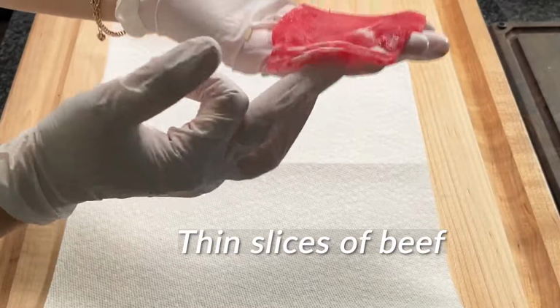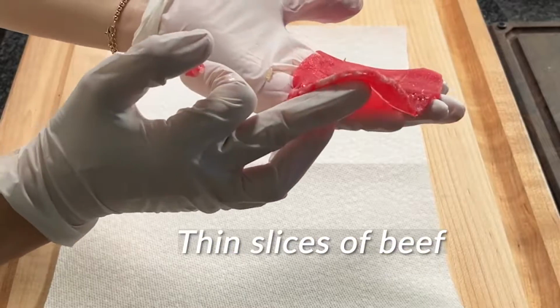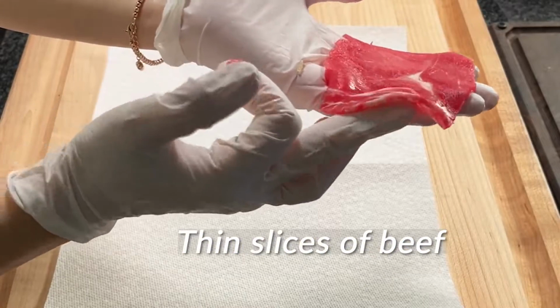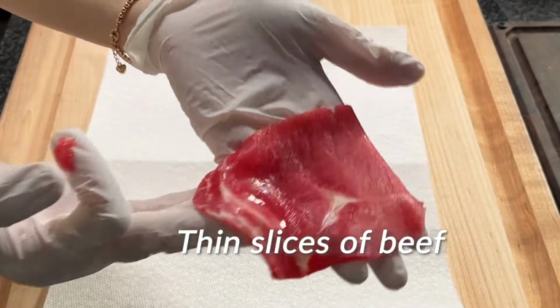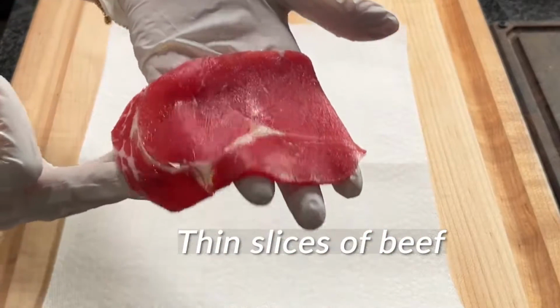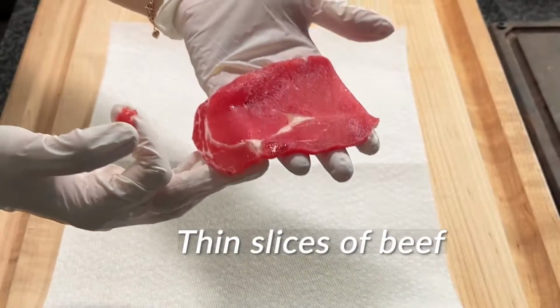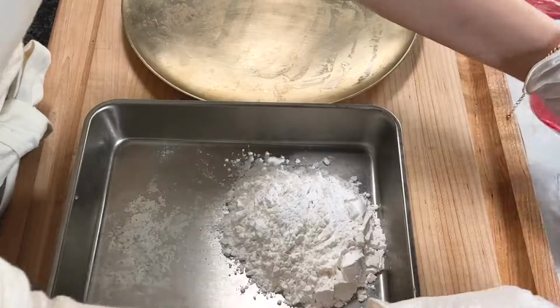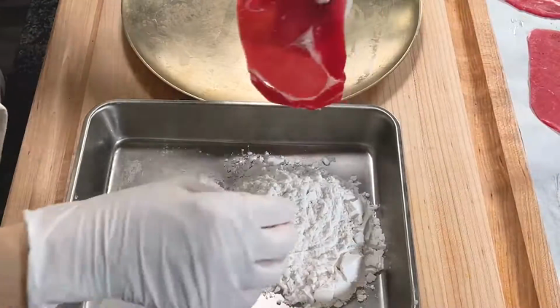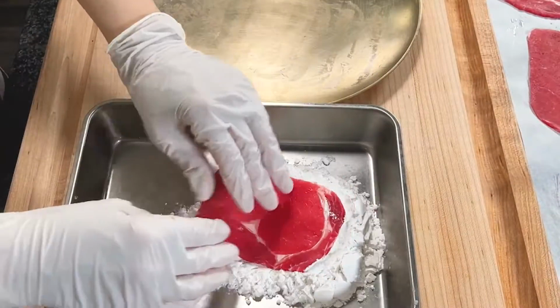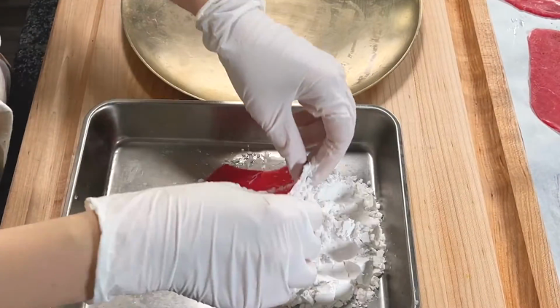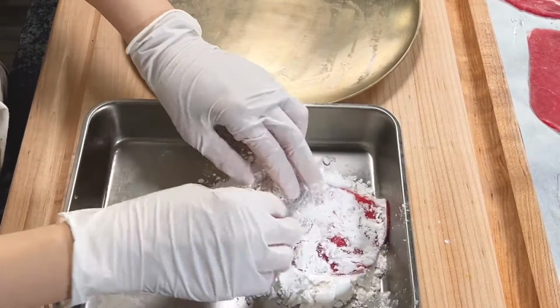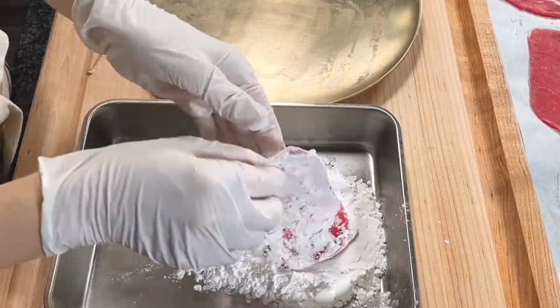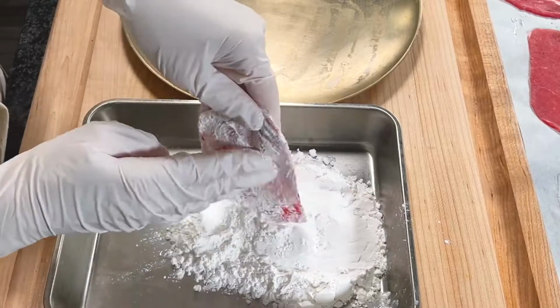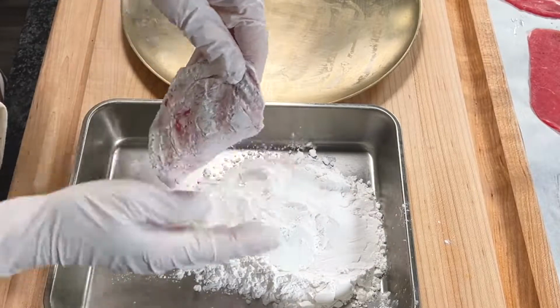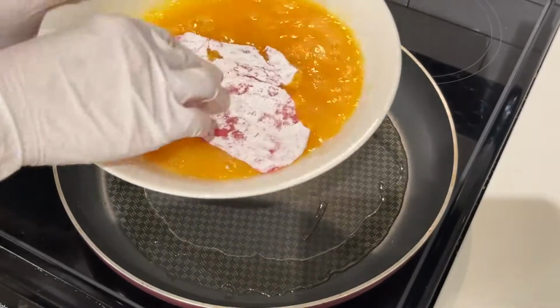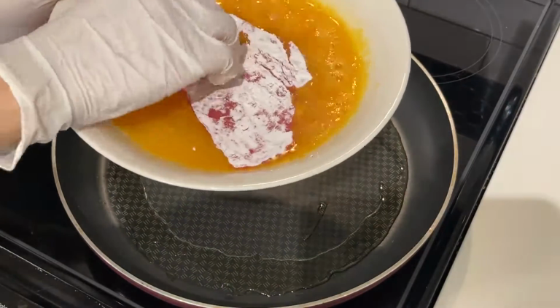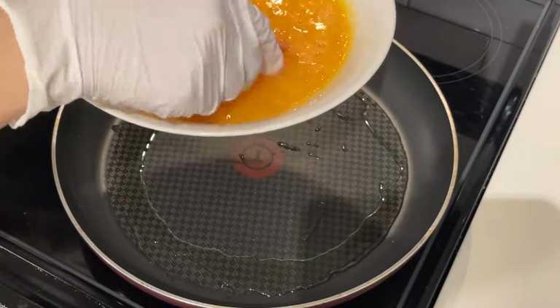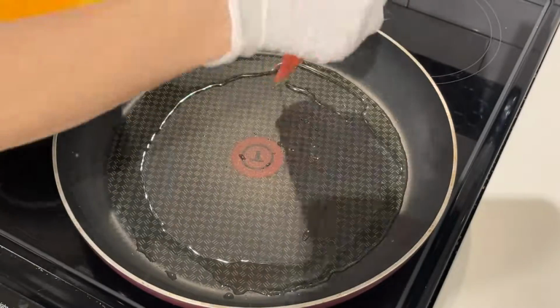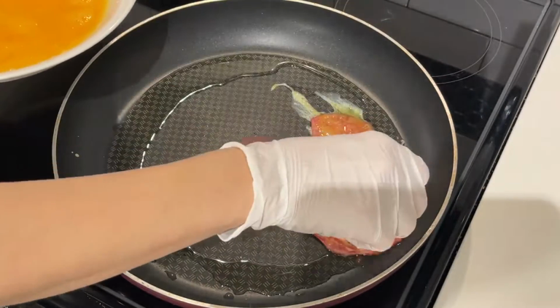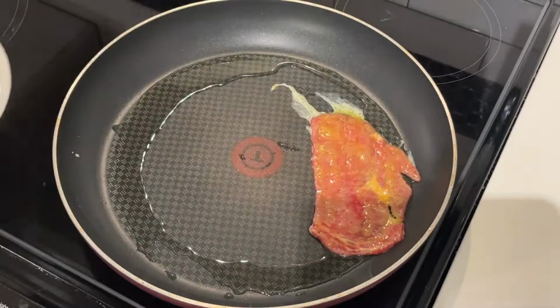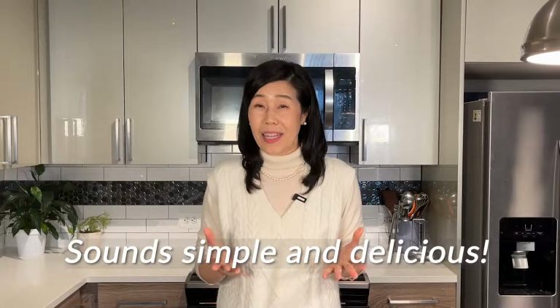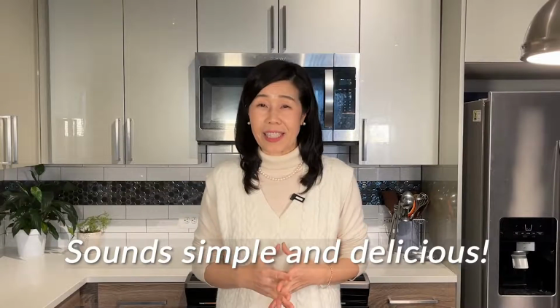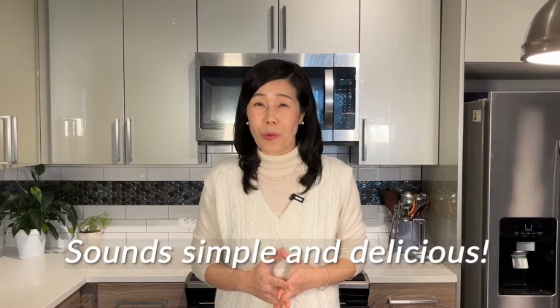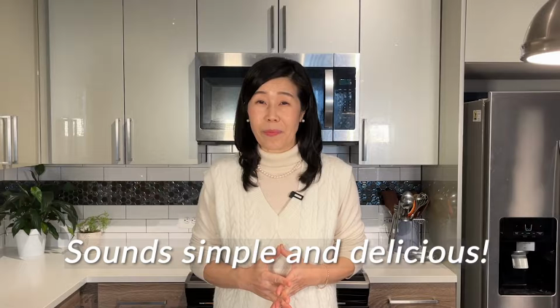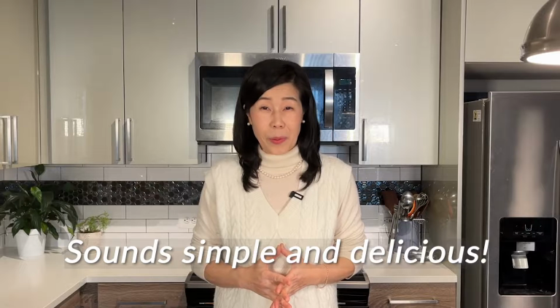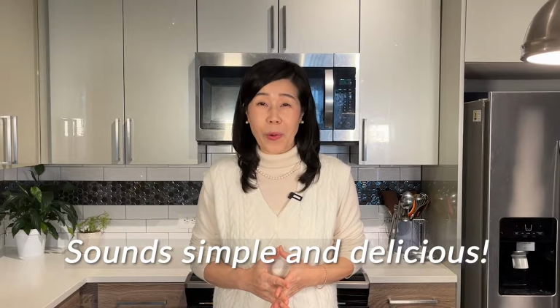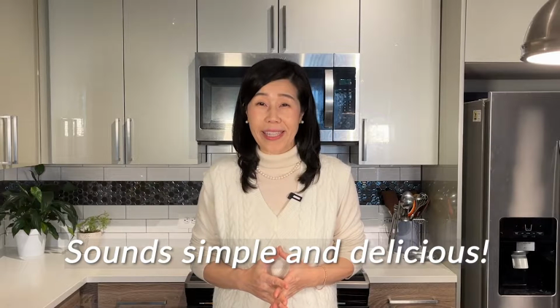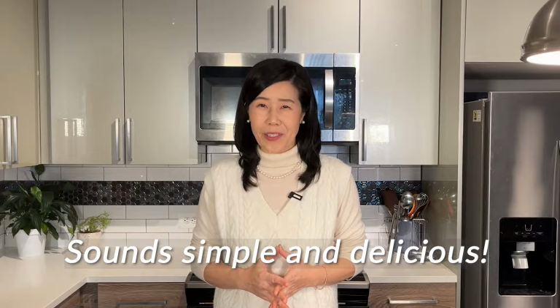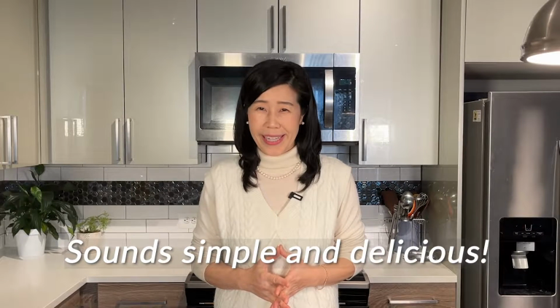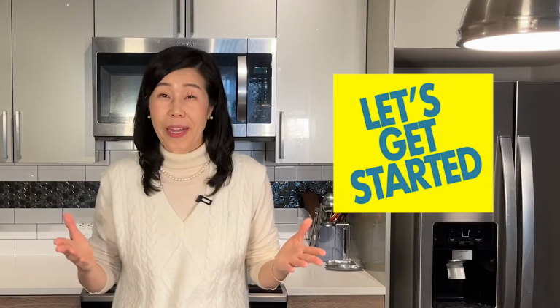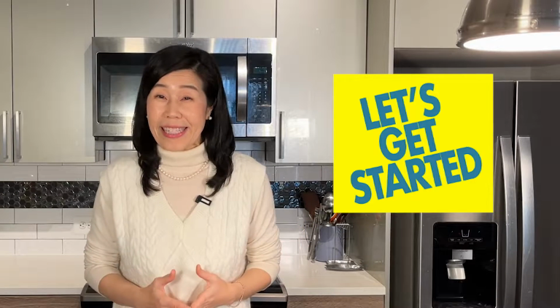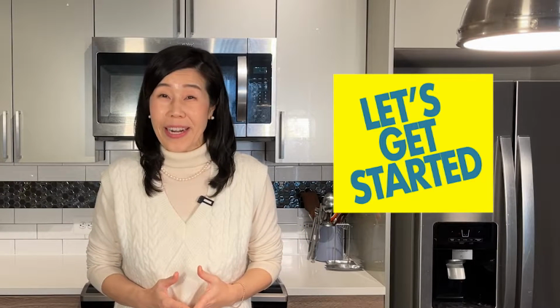Beef is cut into bite-sized pieces, seasoned with salt and pepper, coated with flour, dipped in egg wash, and finally pan-fried. It sounds like a simple cuisine, but it's also very delicious. Let's get started.